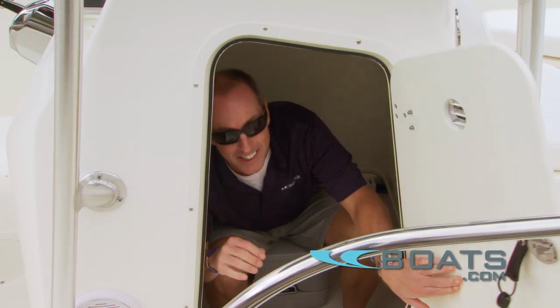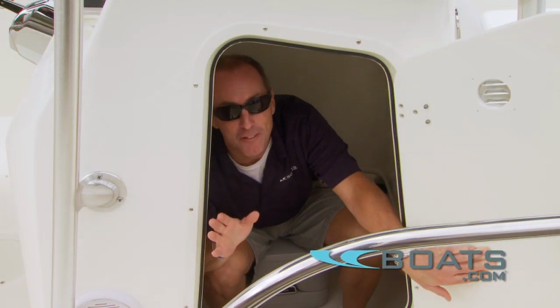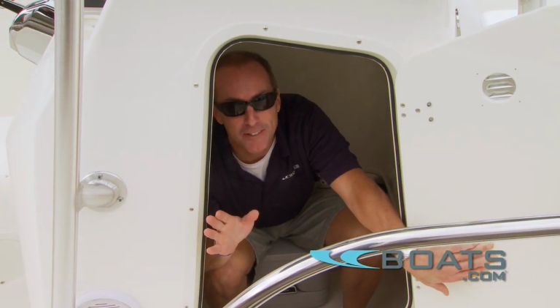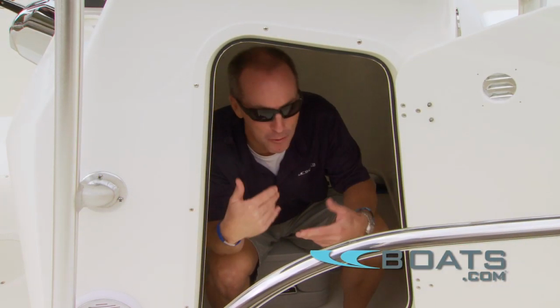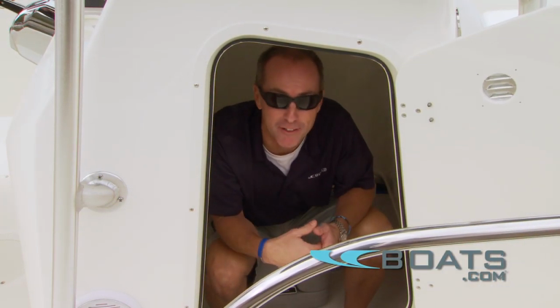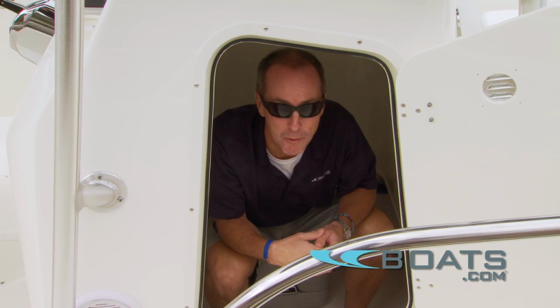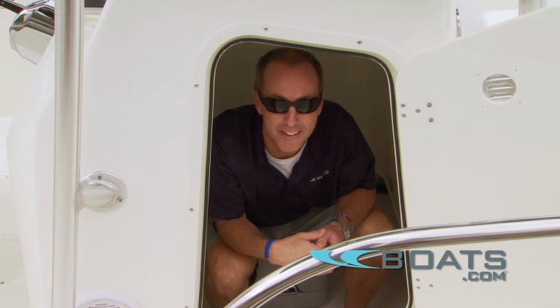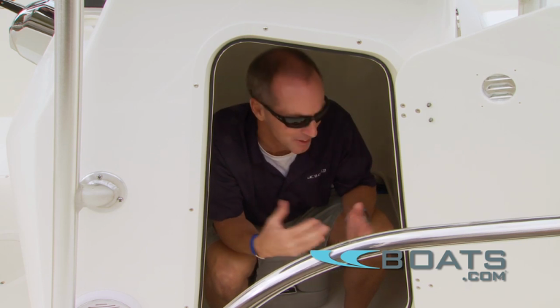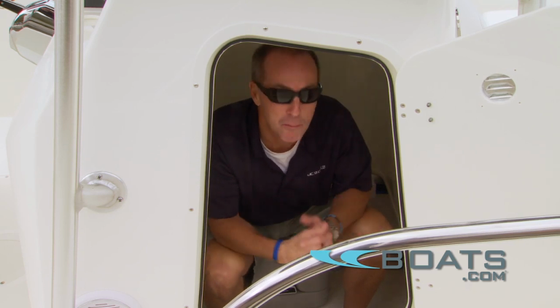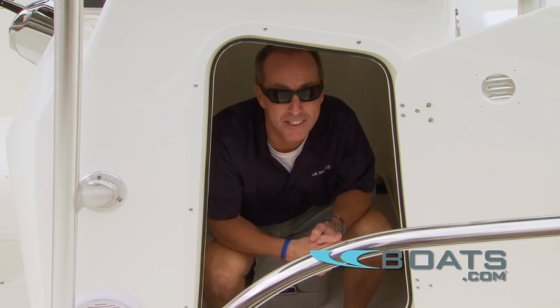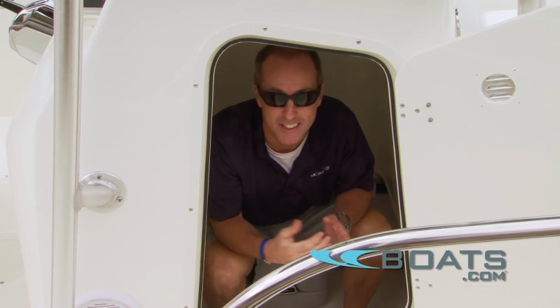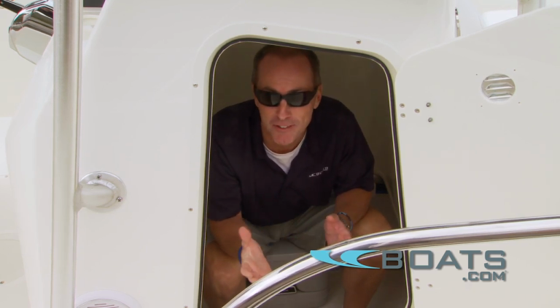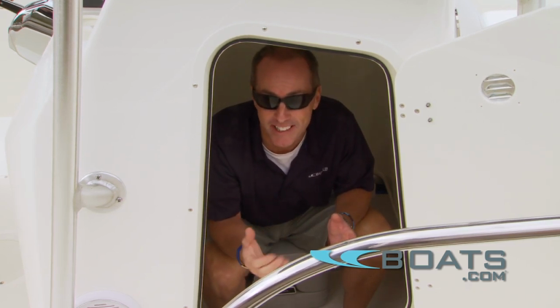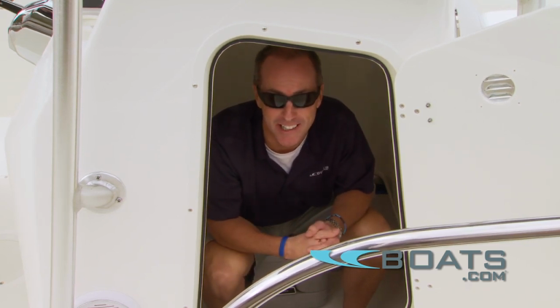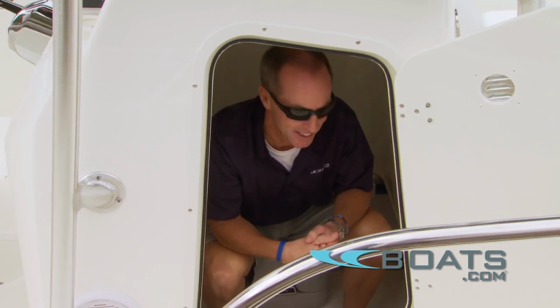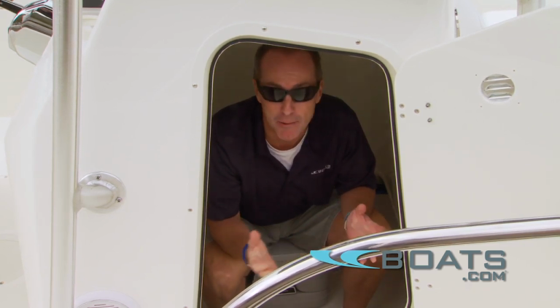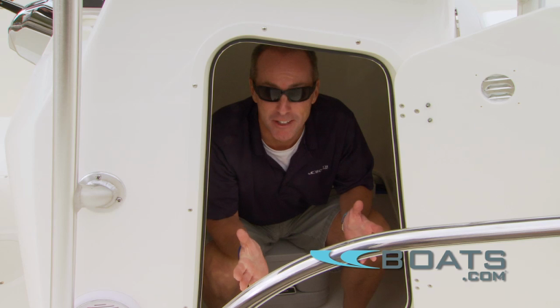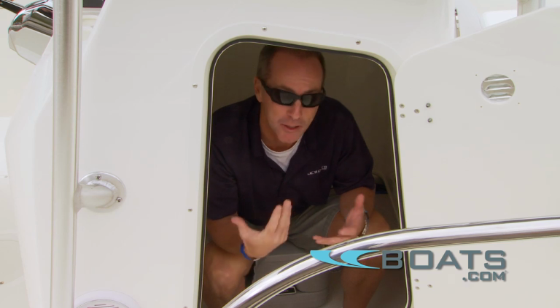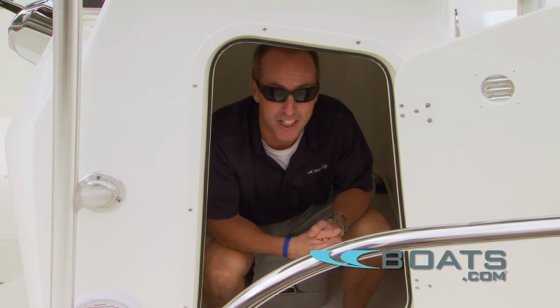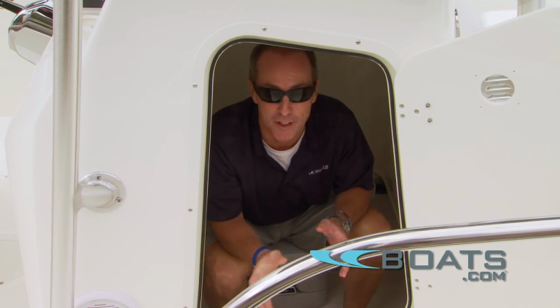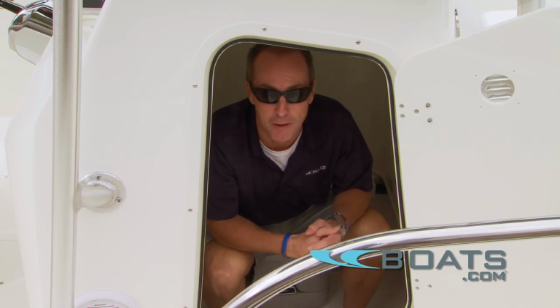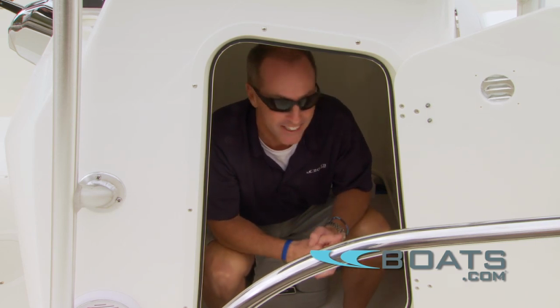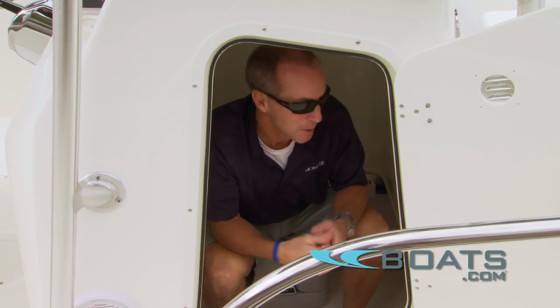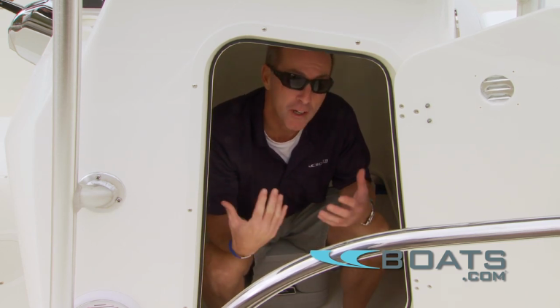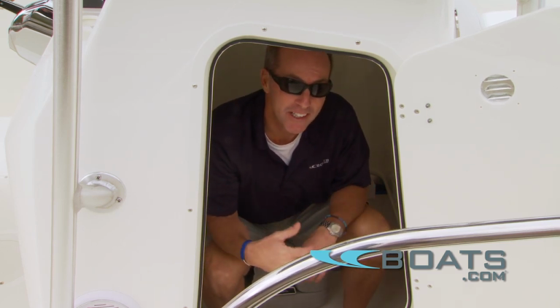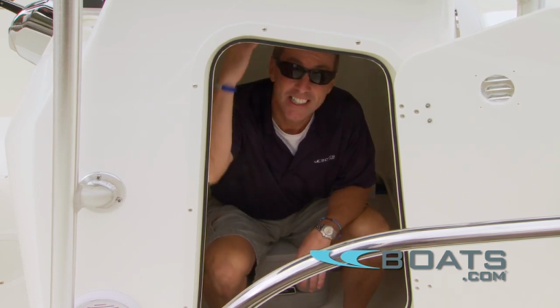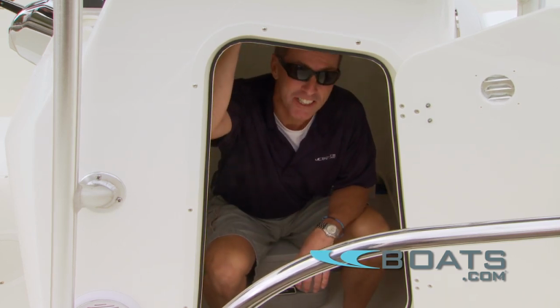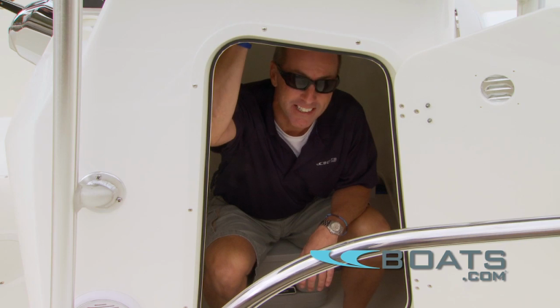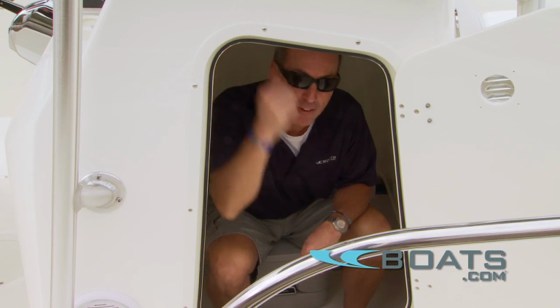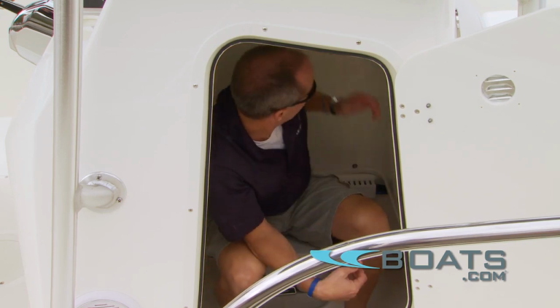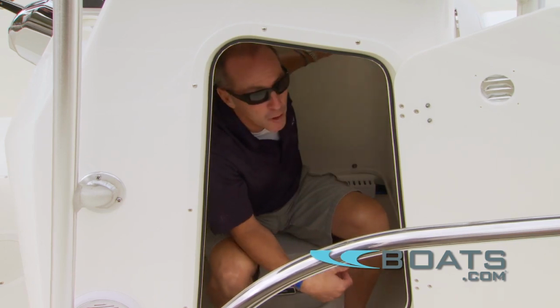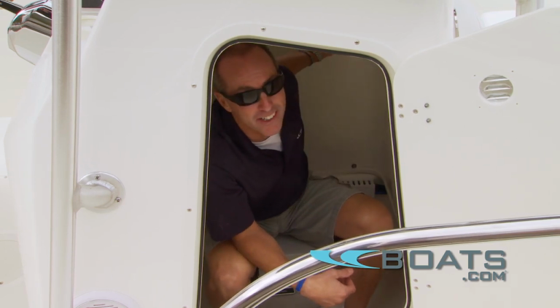No self-respecting fisherman would probably ever use the portable head on their boat, but it's nice to know it's there — especially if you've got kids. I can imagine my daughters would appreciate this more than a five-gallon bucket. If you do have to come in here, it's nice to know you've got decent headroom and a port for ventilation.